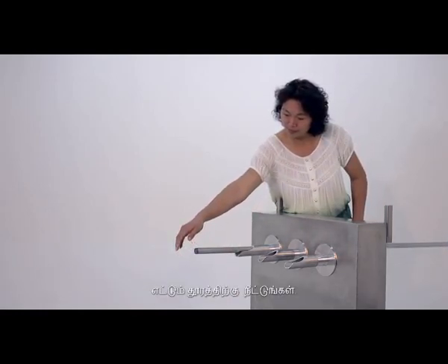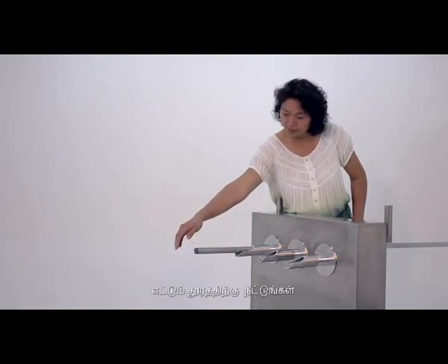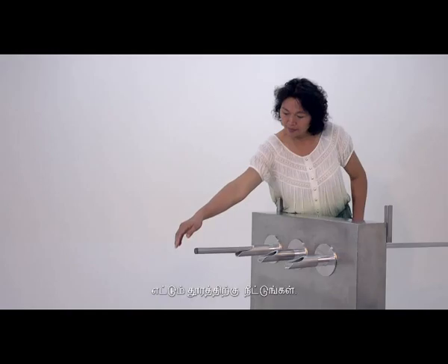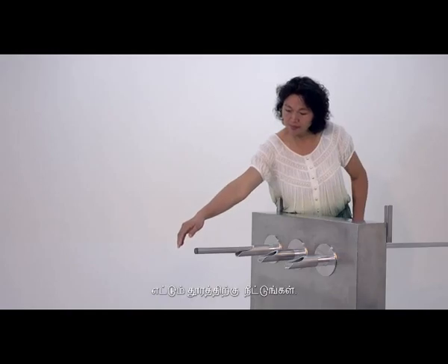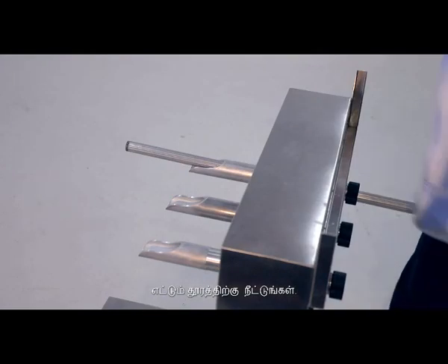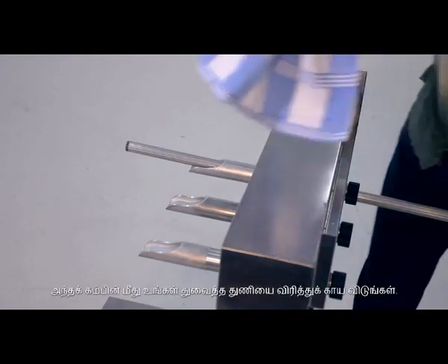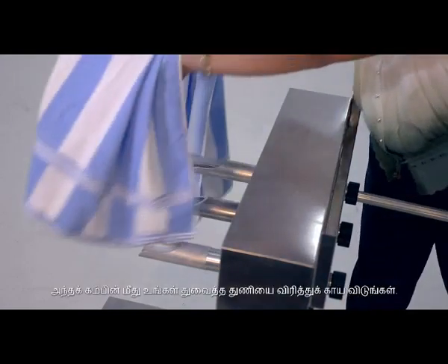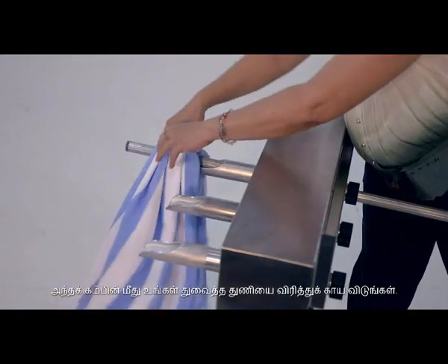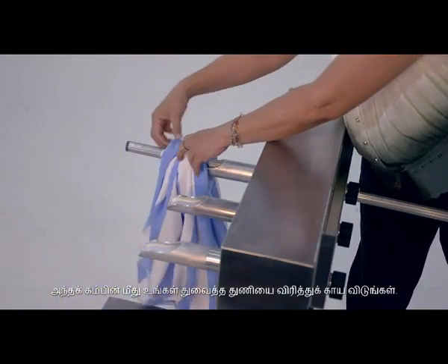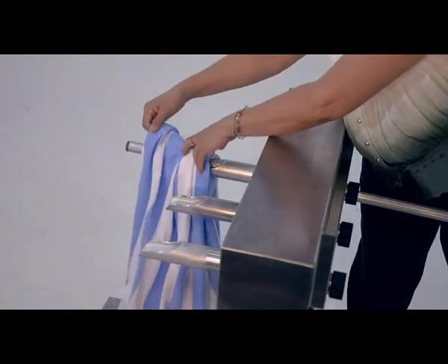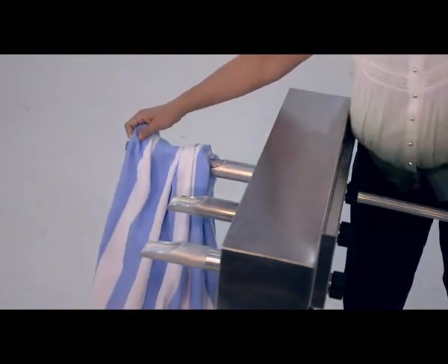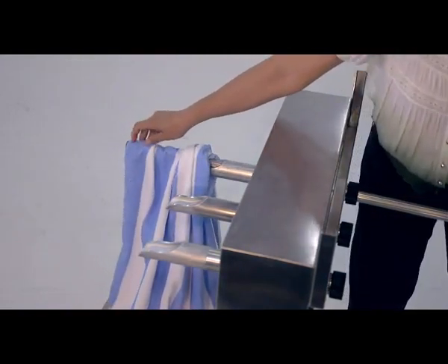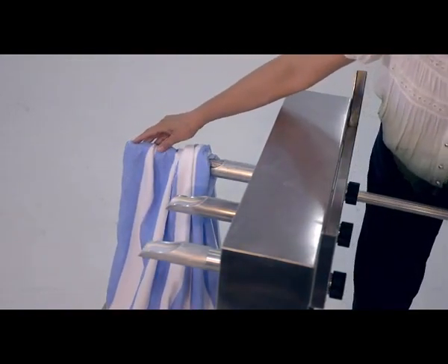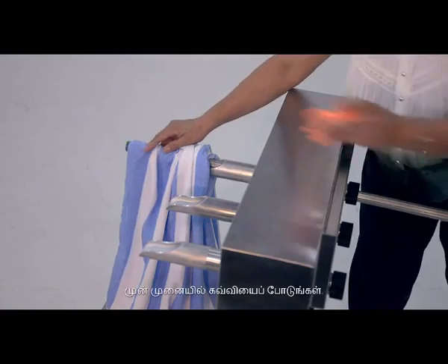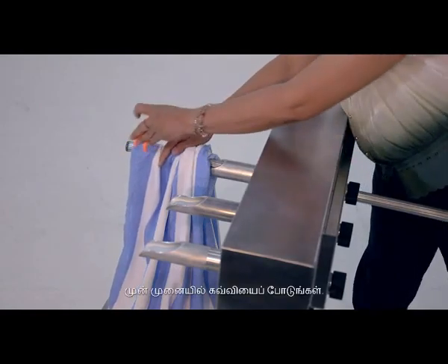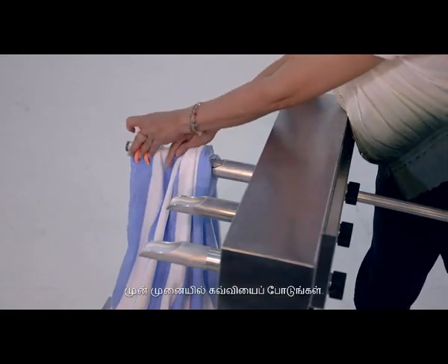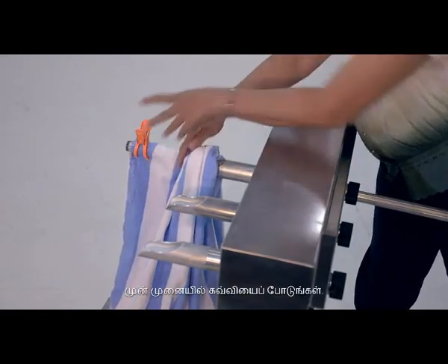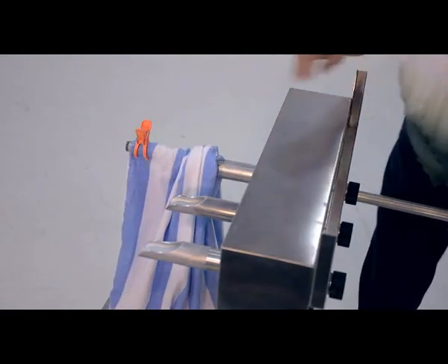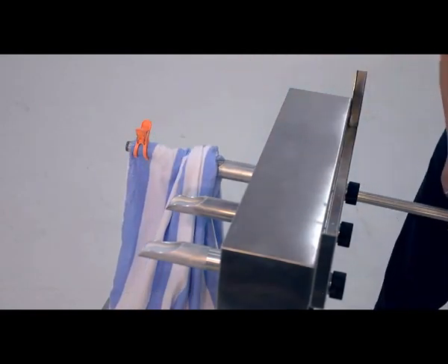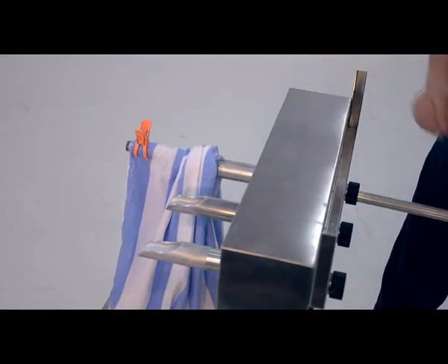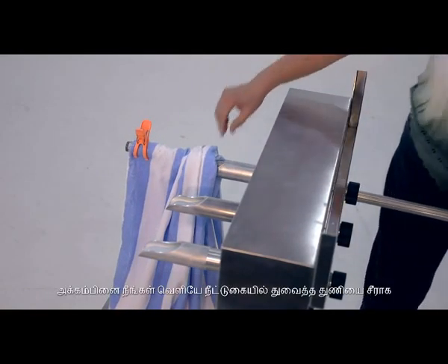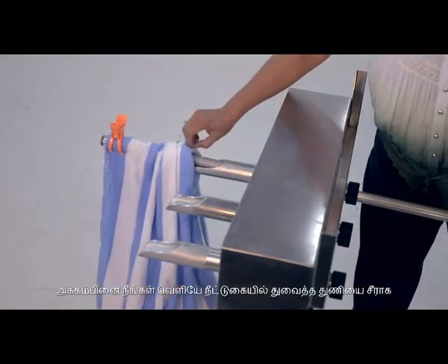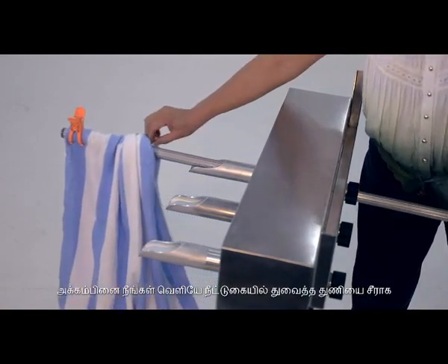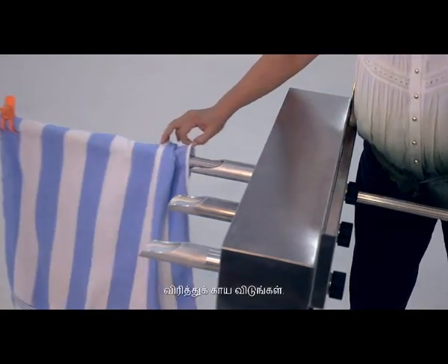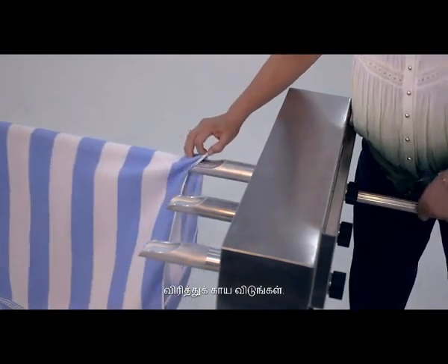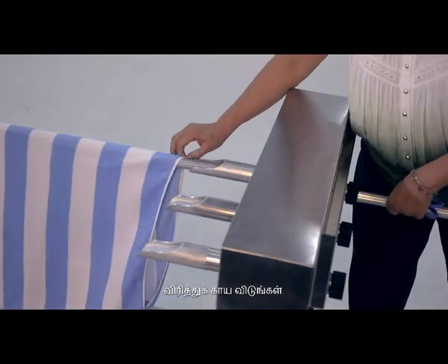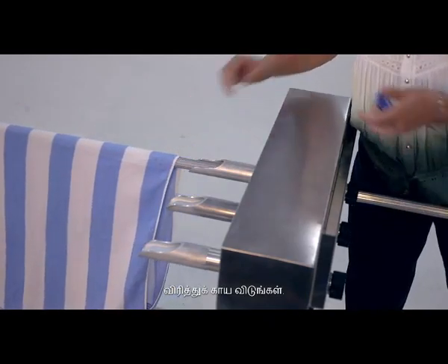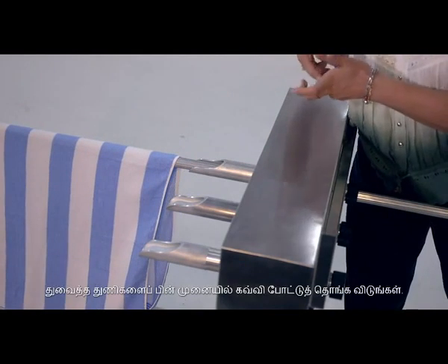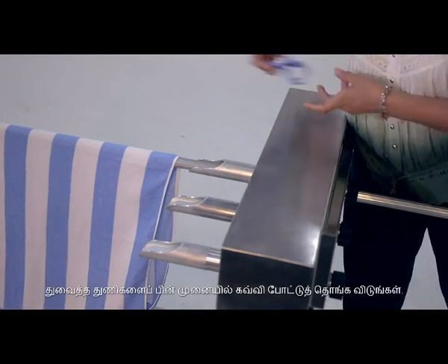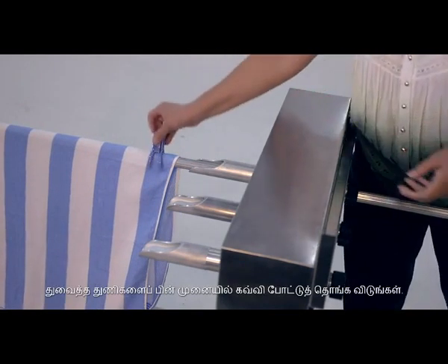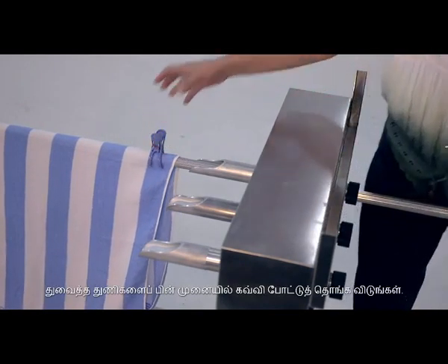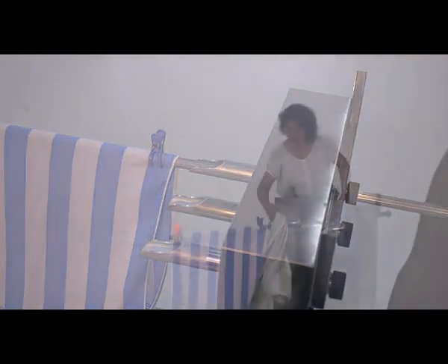To hang large laundry like bed sheets or towels by draping, slide the aluminum laundry pole, leaving about half an arm's length outside the window so that you can reach the pole's end comfortably. Drape your laundry over the pole.